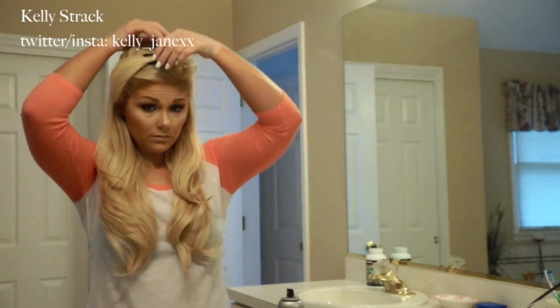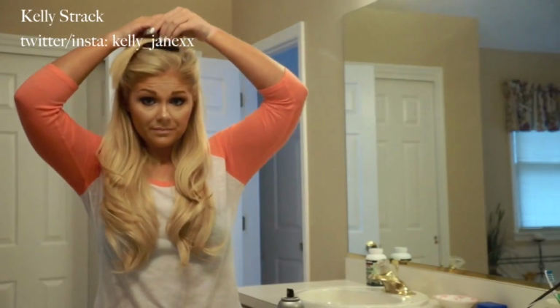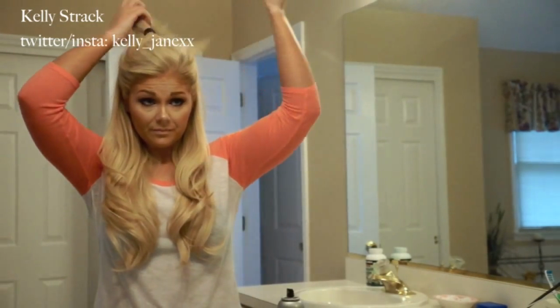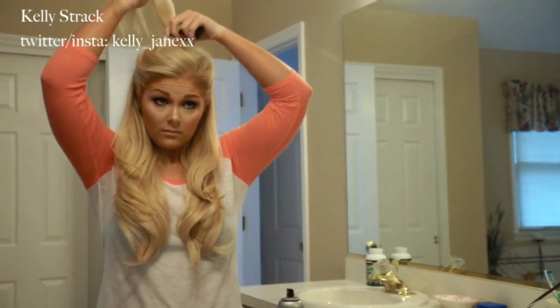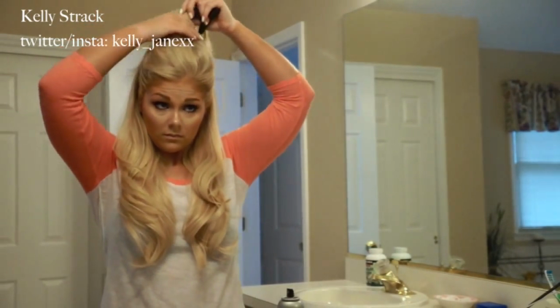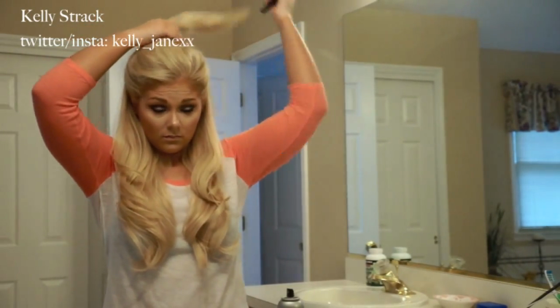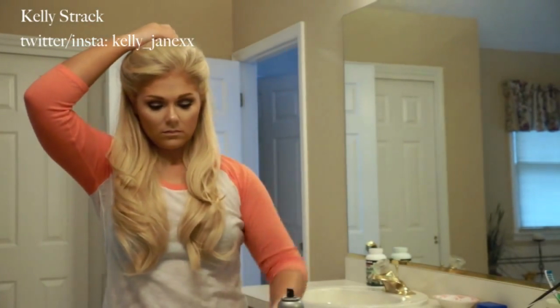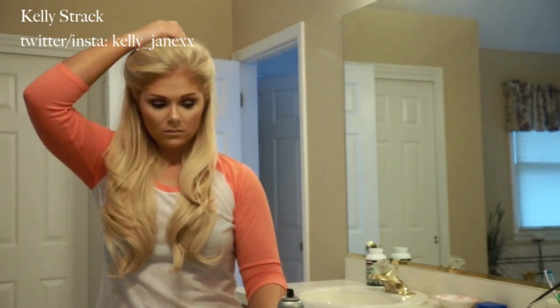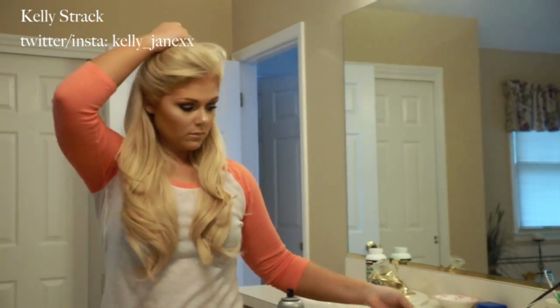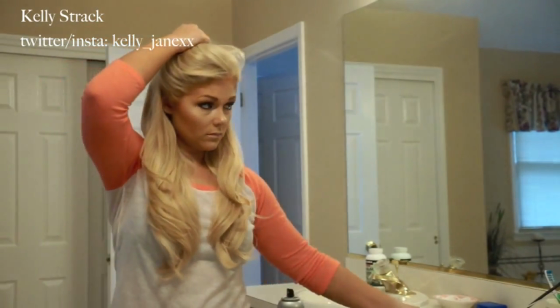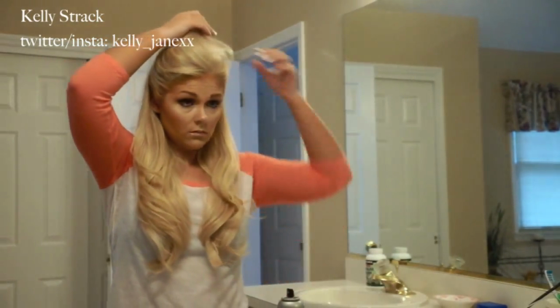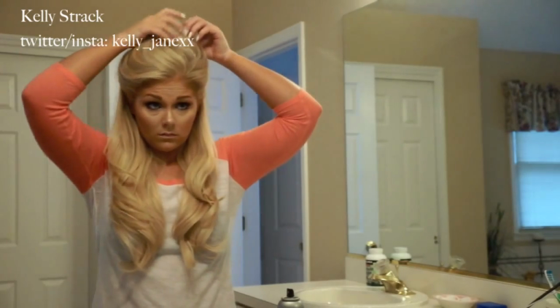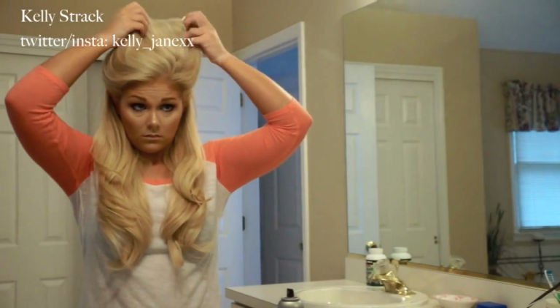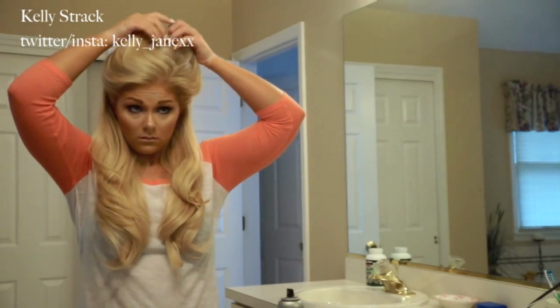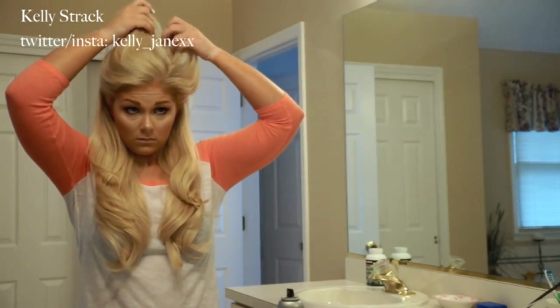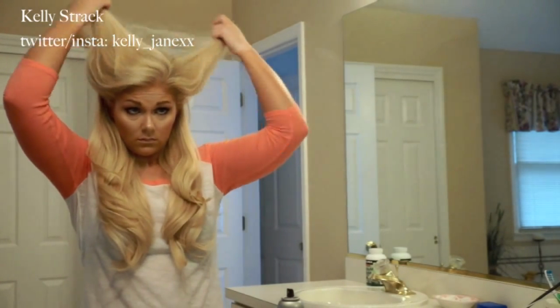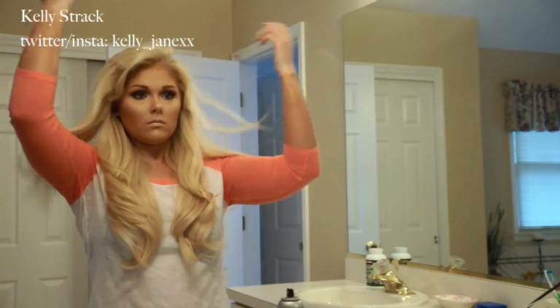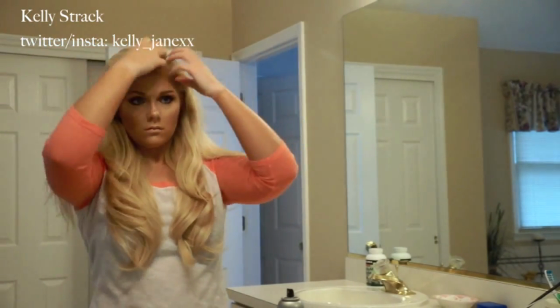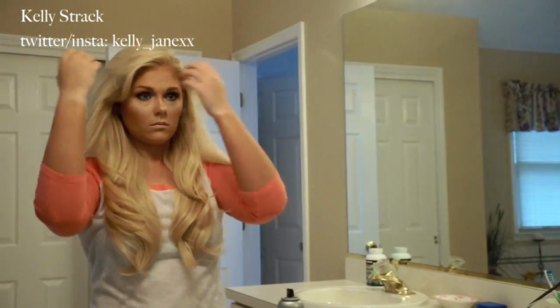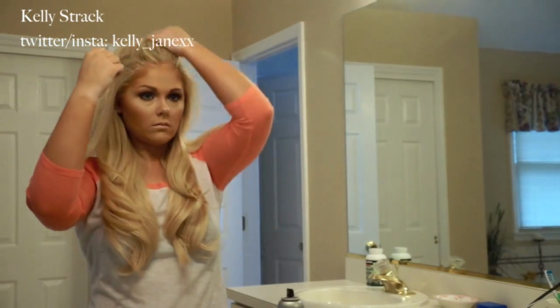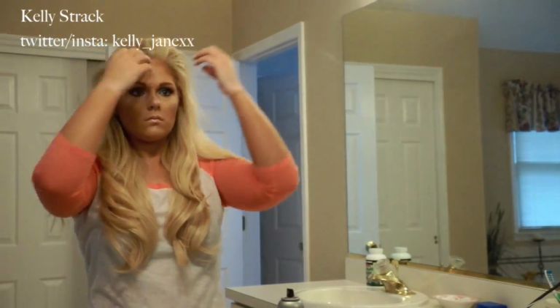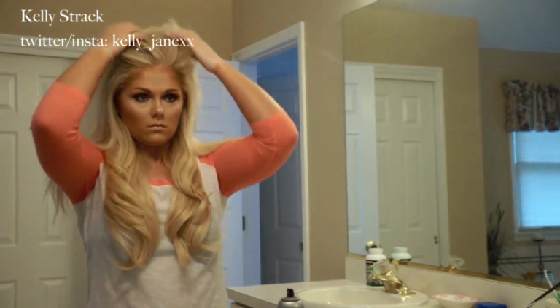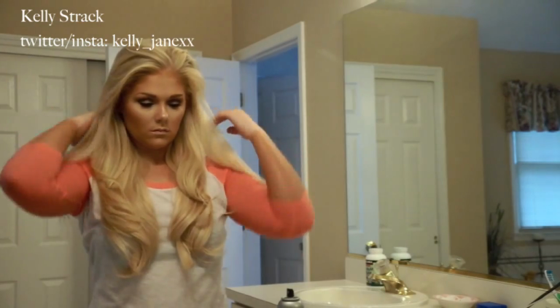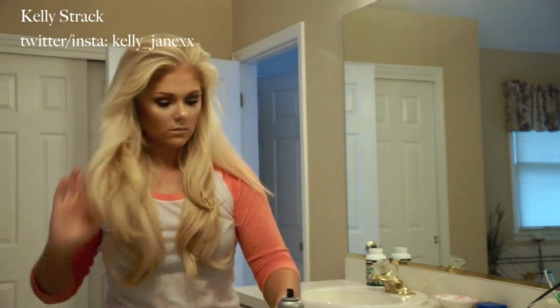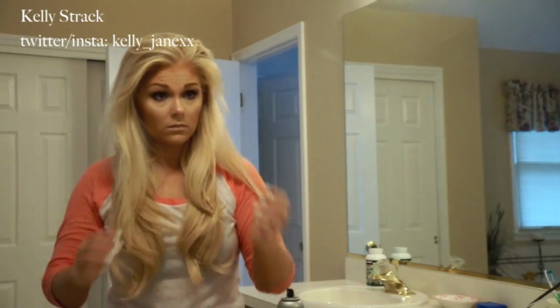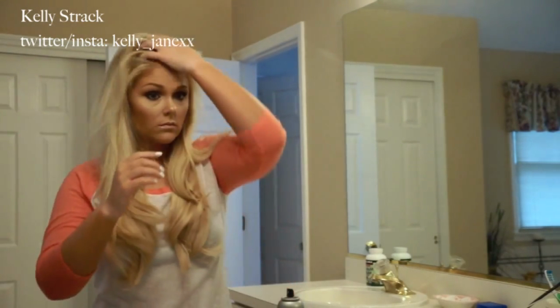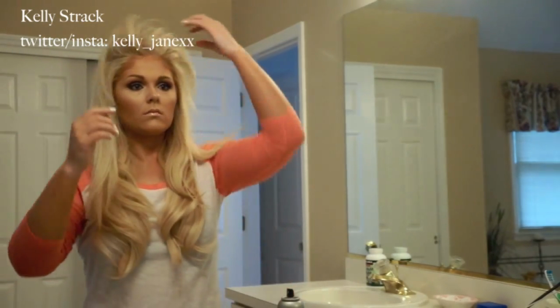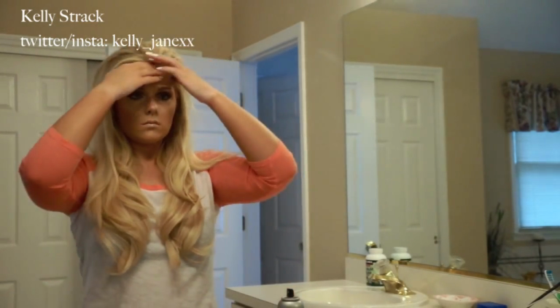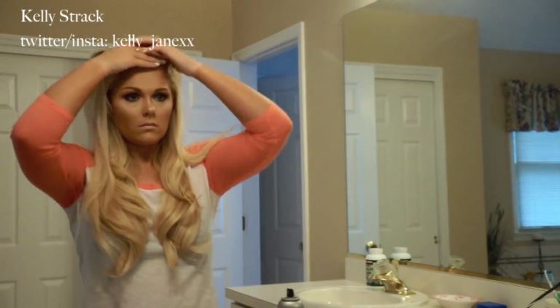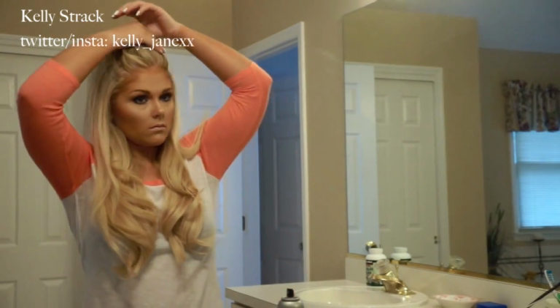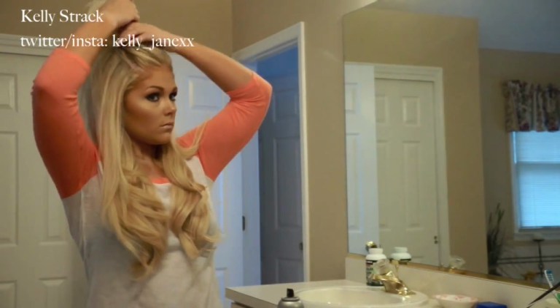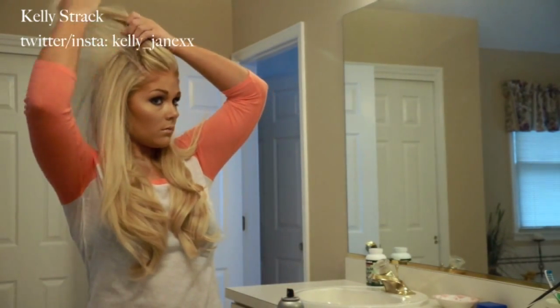Now I'm going to take down the top half of my hair since the bottom half is done. We are going to tease the top half just to give lots and lots of volume, because that's kind of the signature thing with blowouts — your hair always has so much volume.